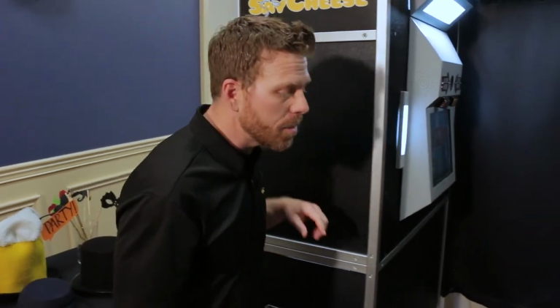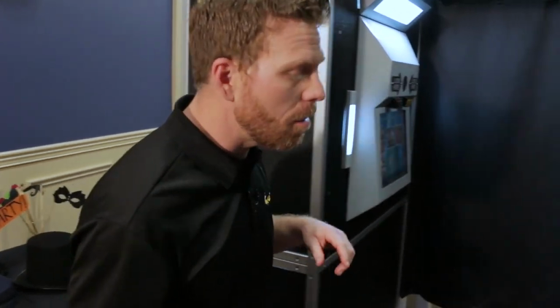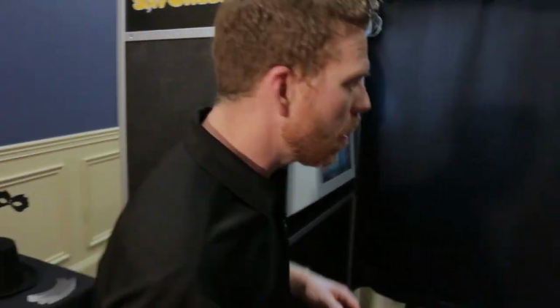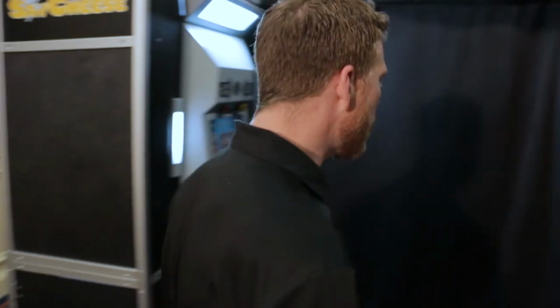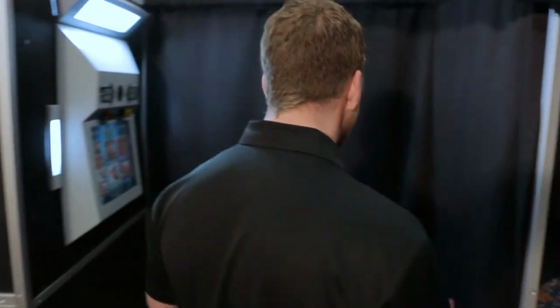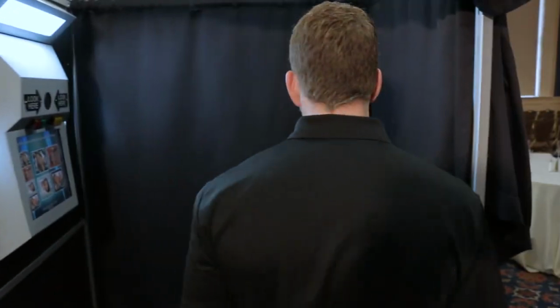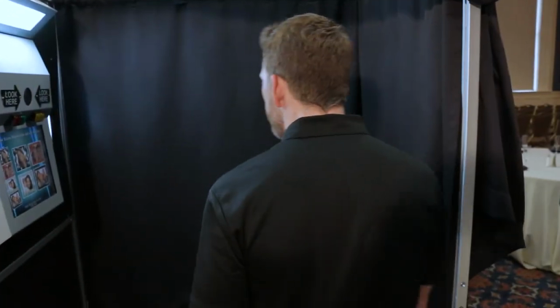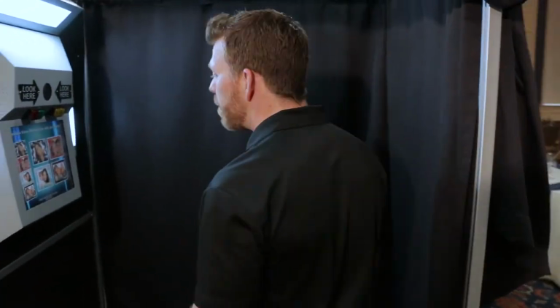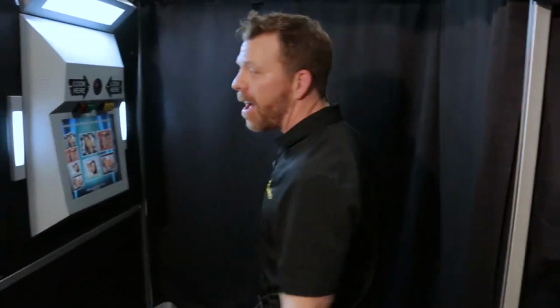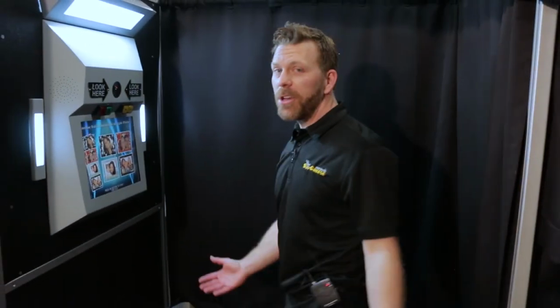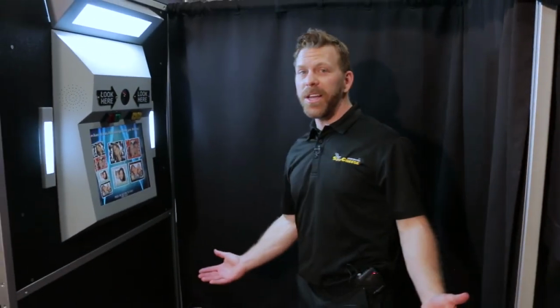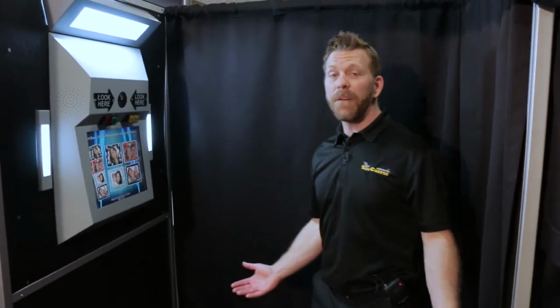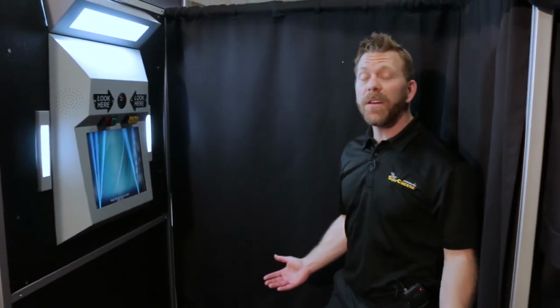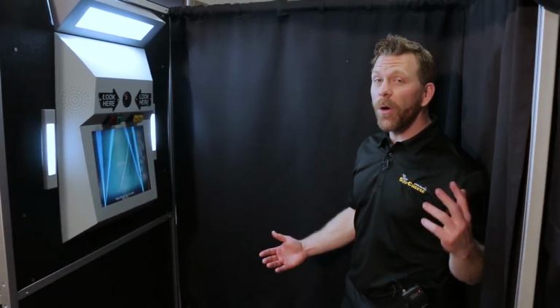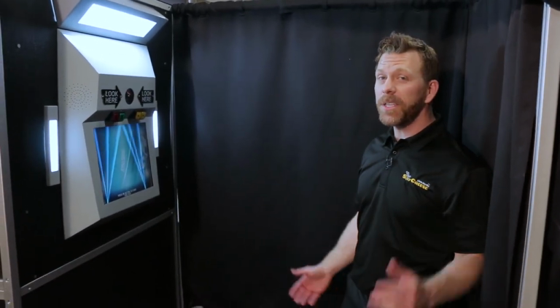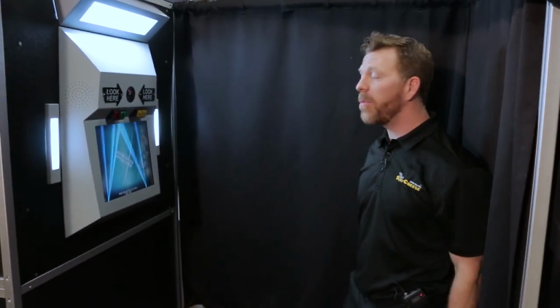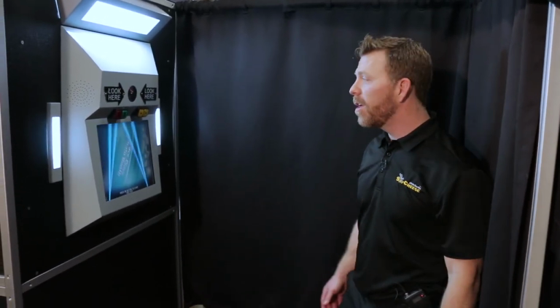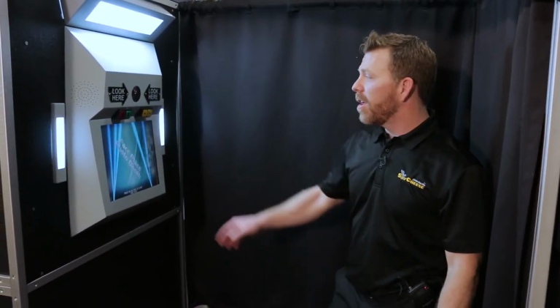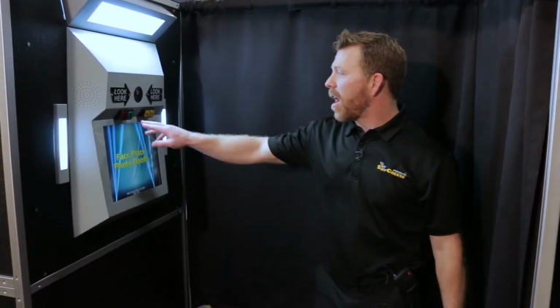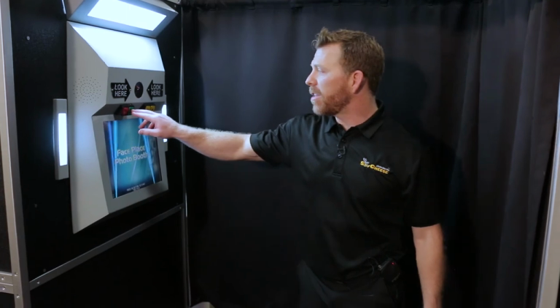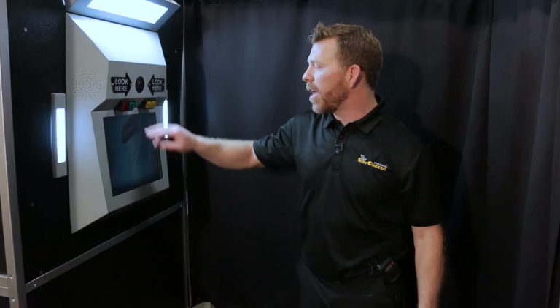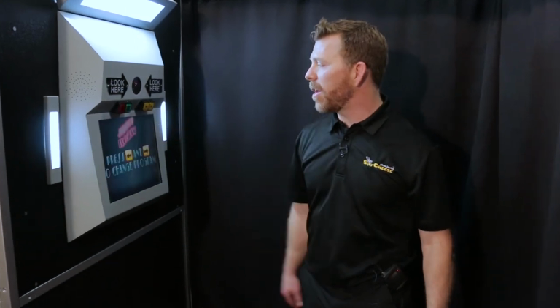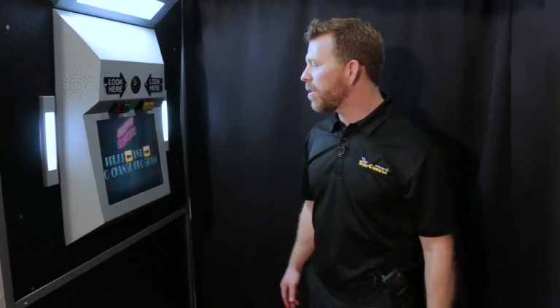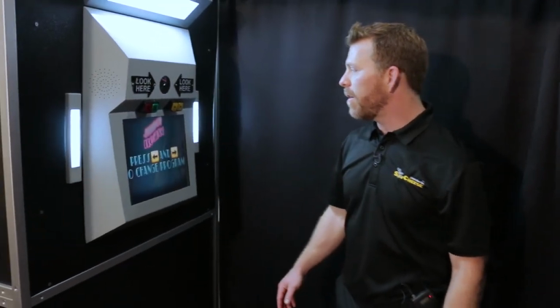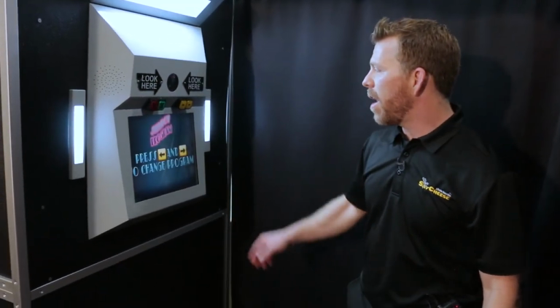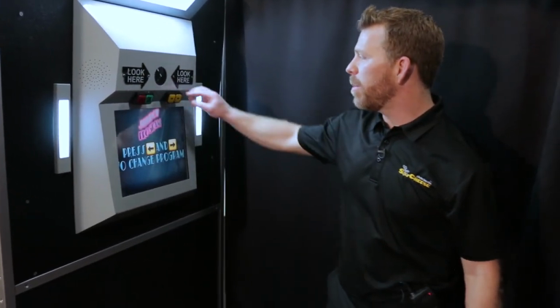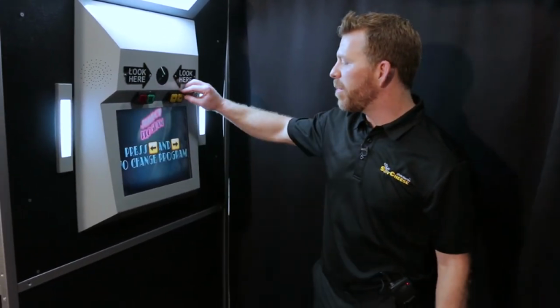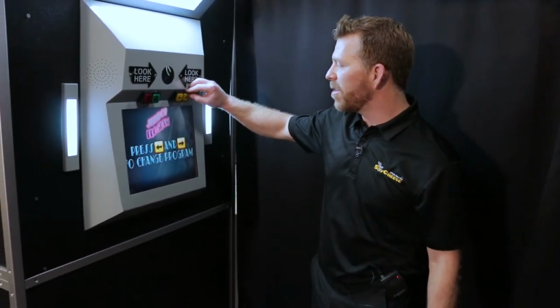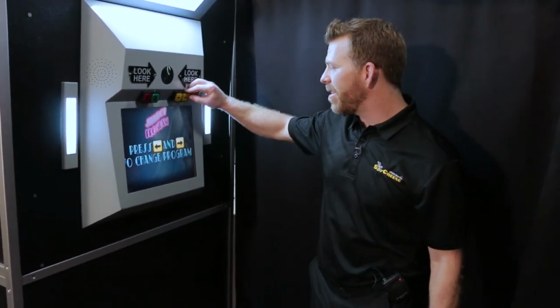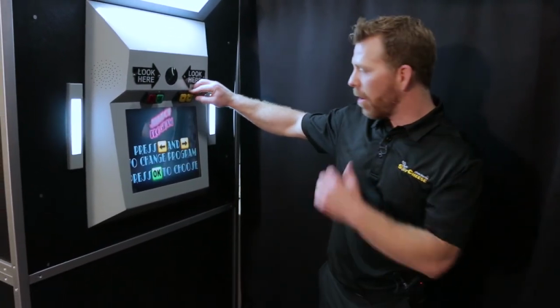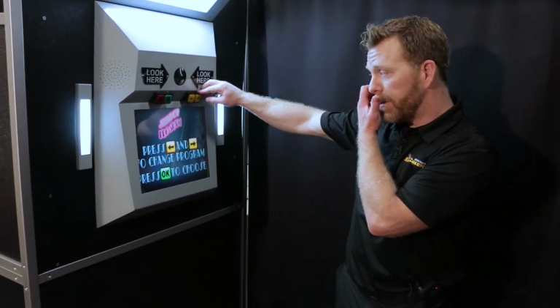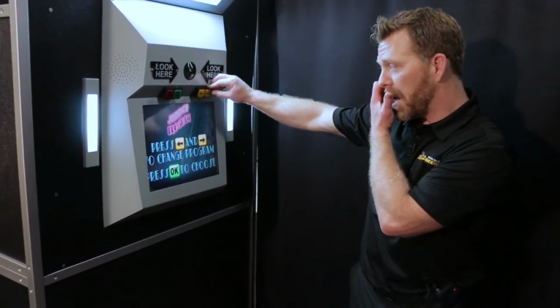Alright, so I'm gonna walk in here. Stand-up style, as you can see, it's gonna fit four to six people. I'll hit this OK button to start and we're gonna be presented with our options here.